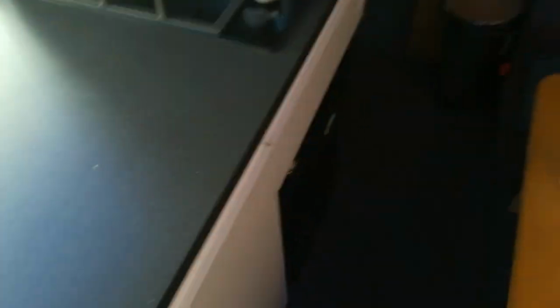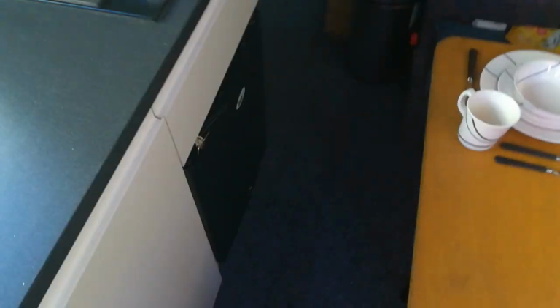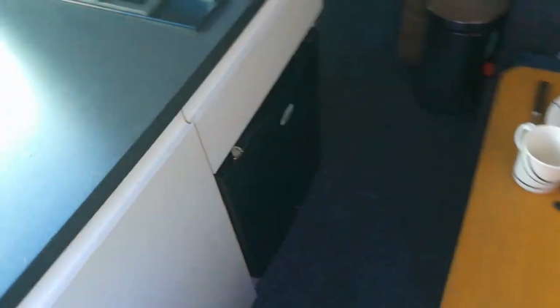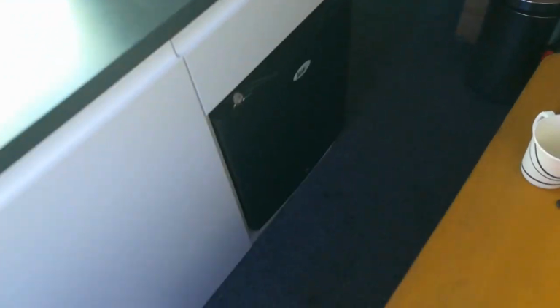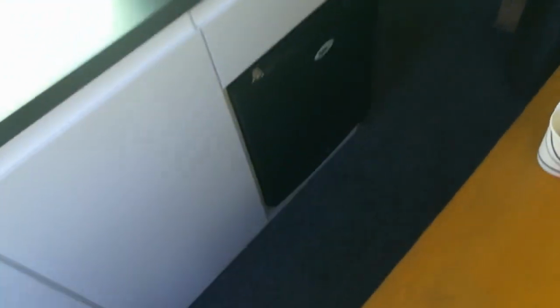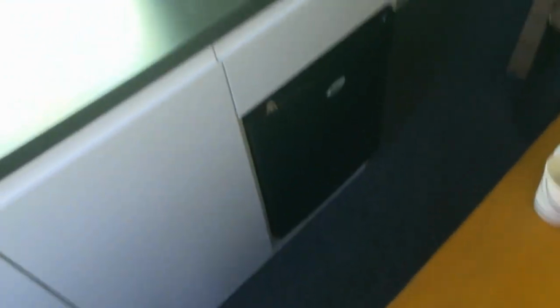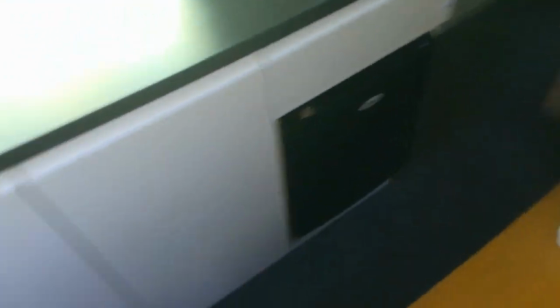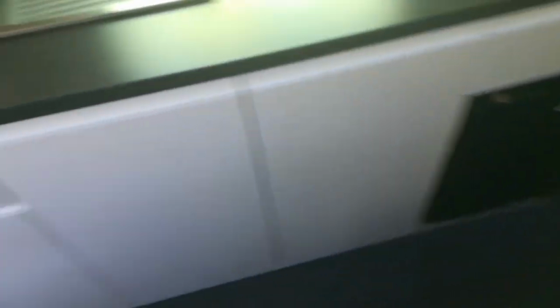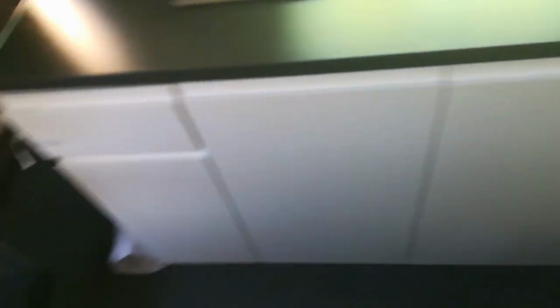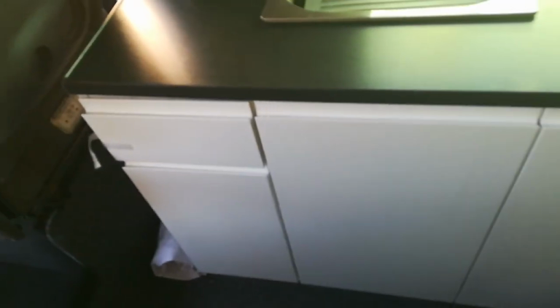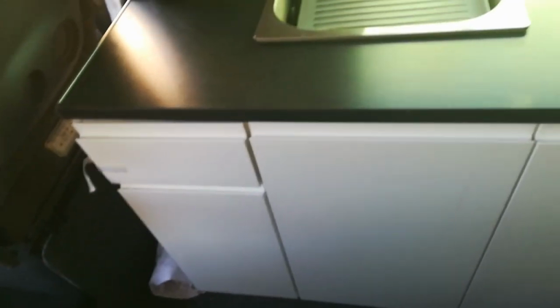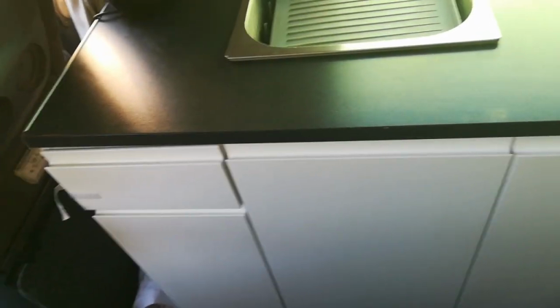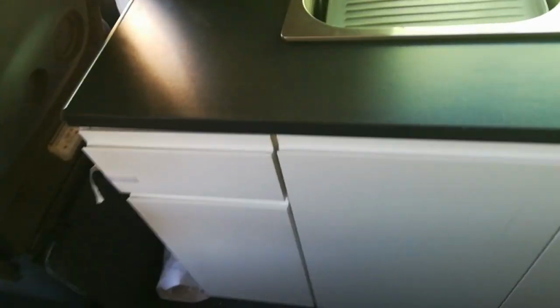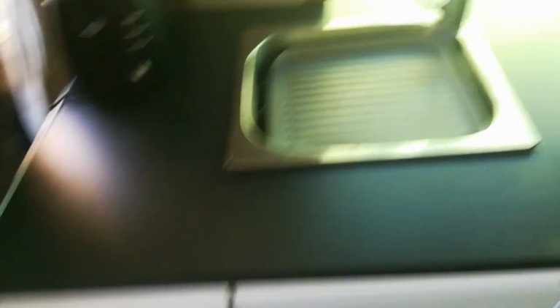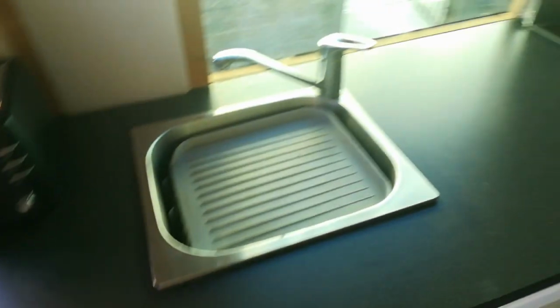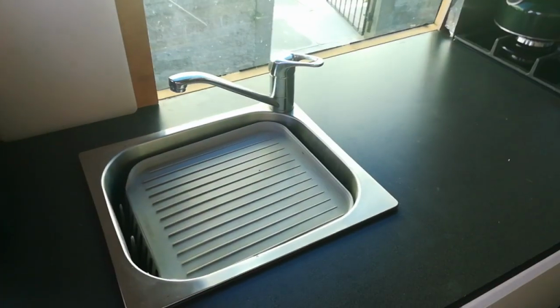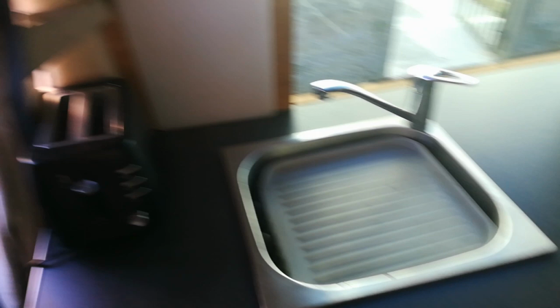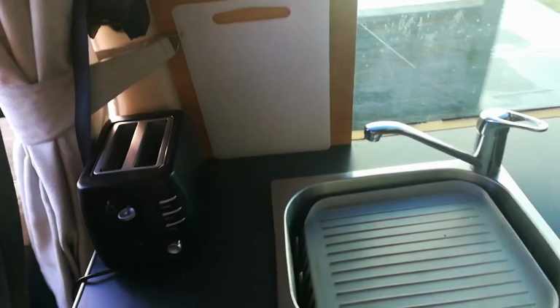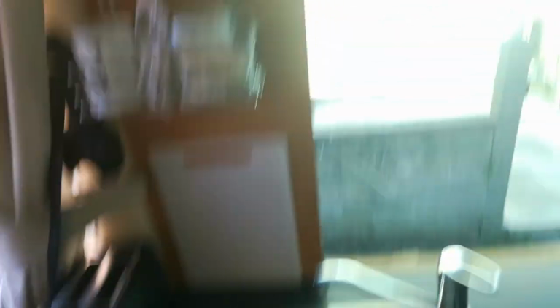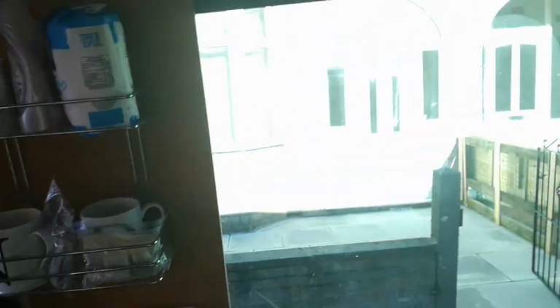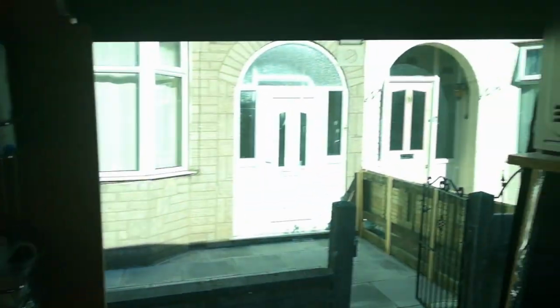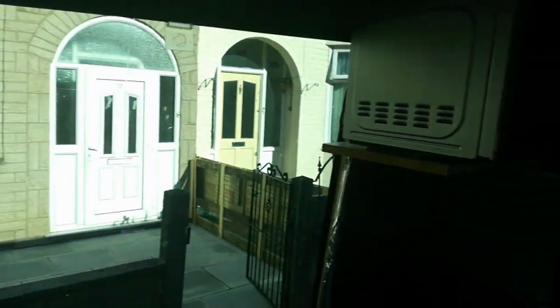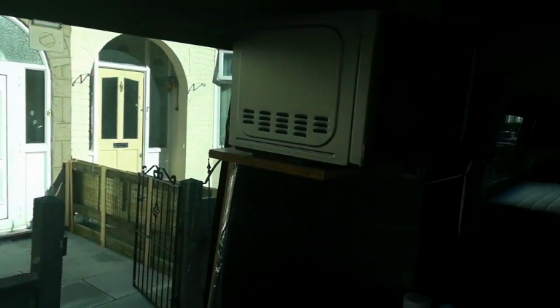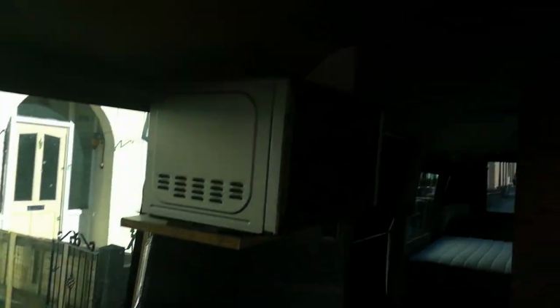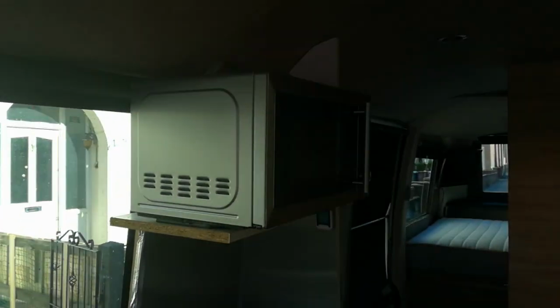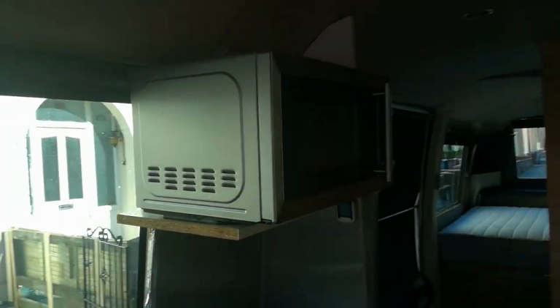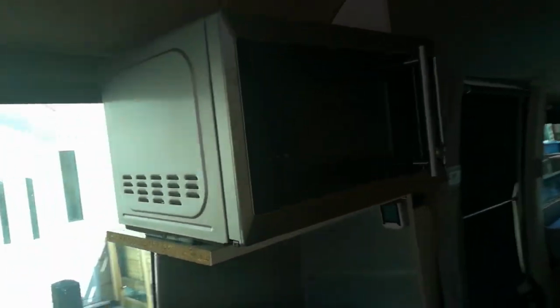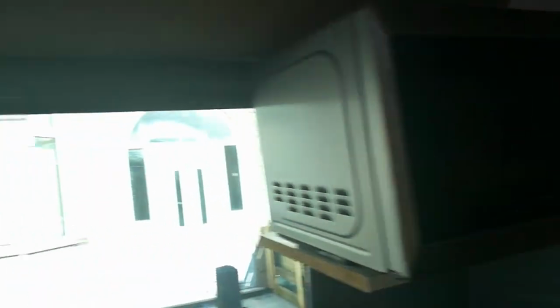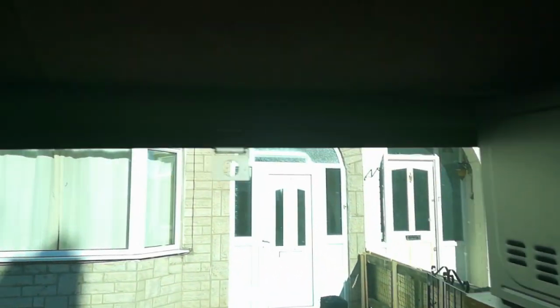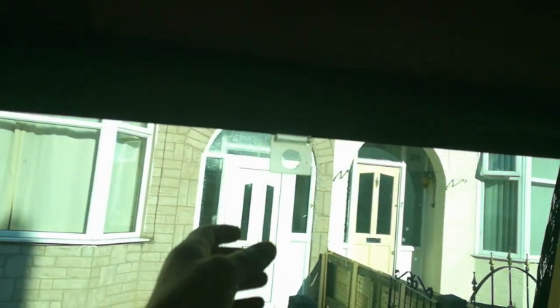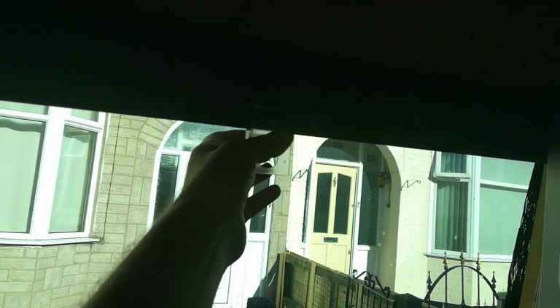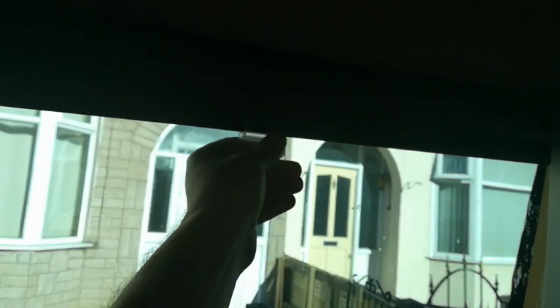Kitchen, with the little fridge. Plenty of cupboard space. Sink. Toaster. Microwave. They've all got blinds.